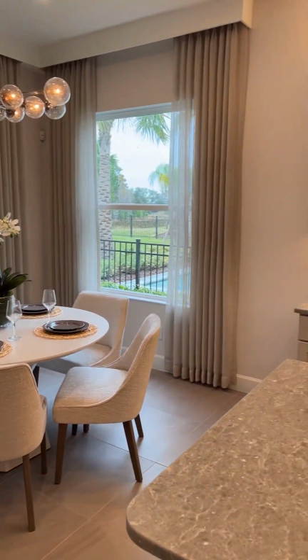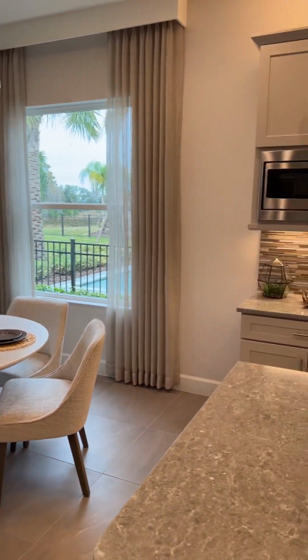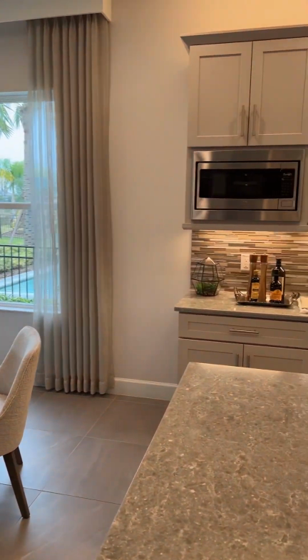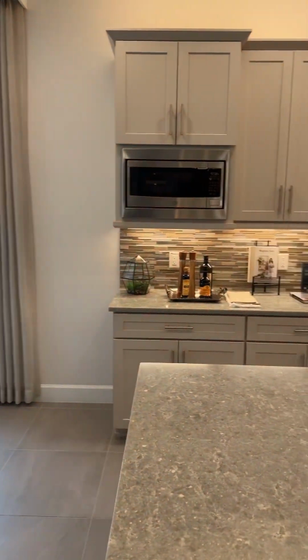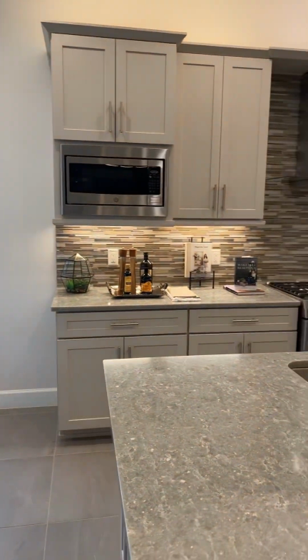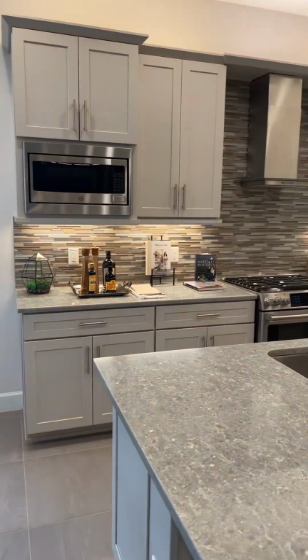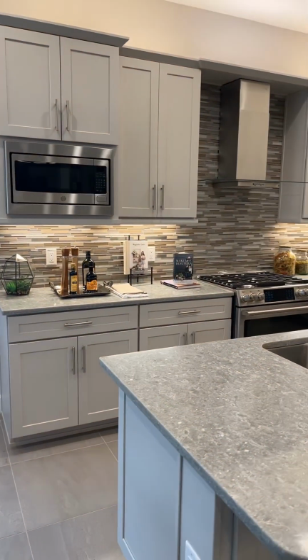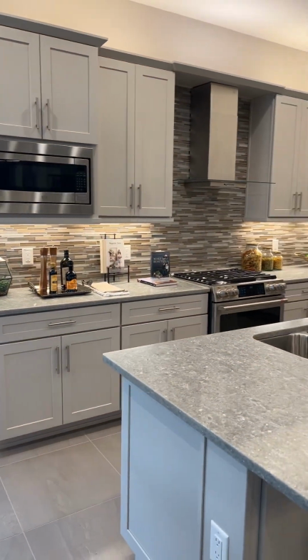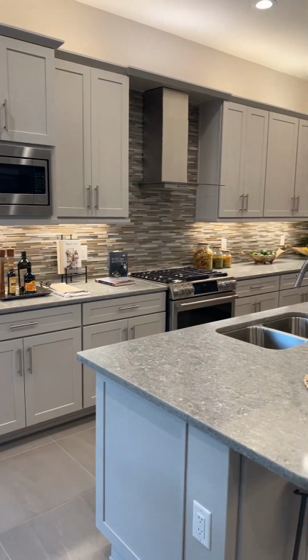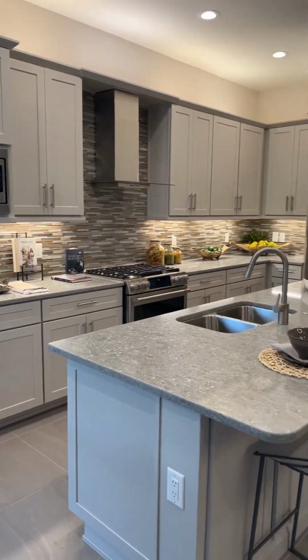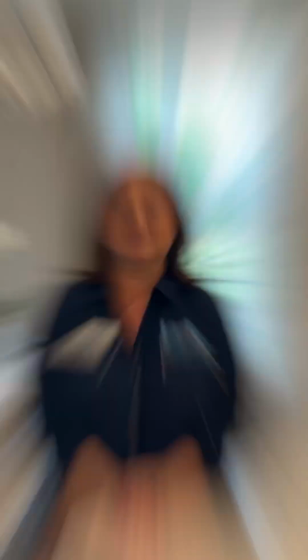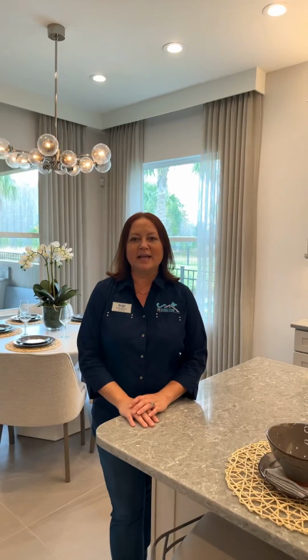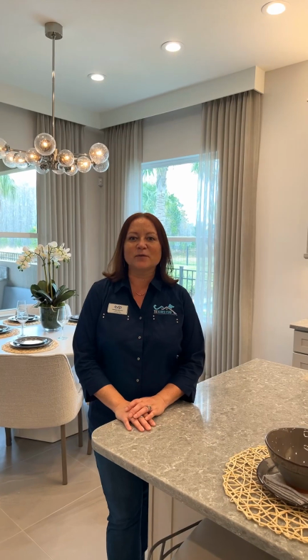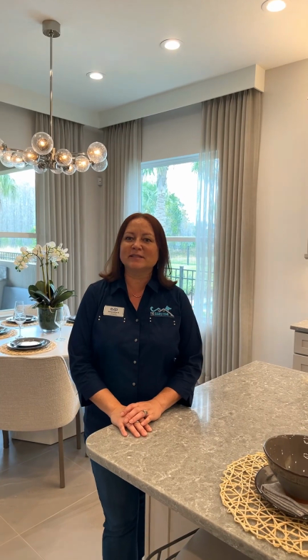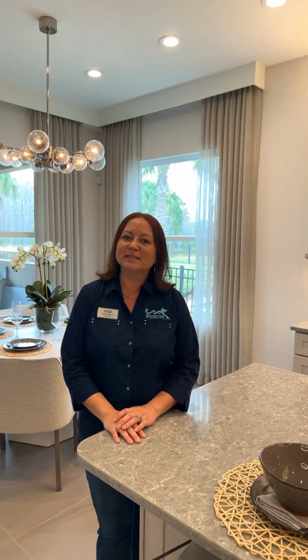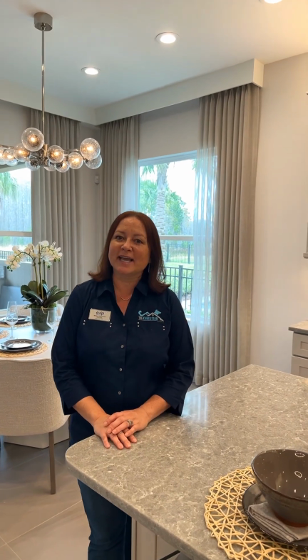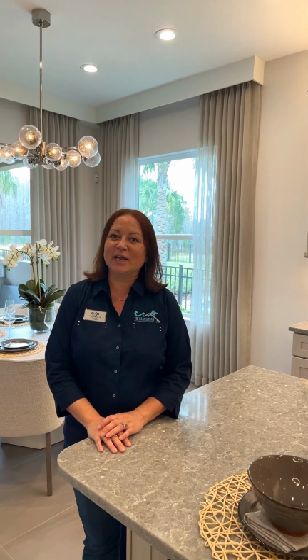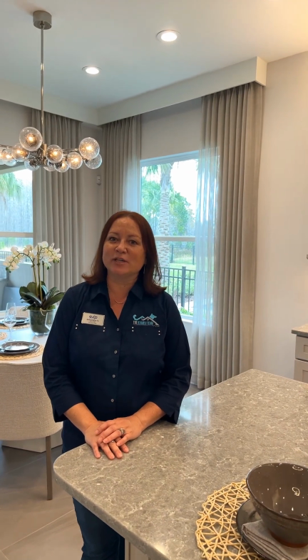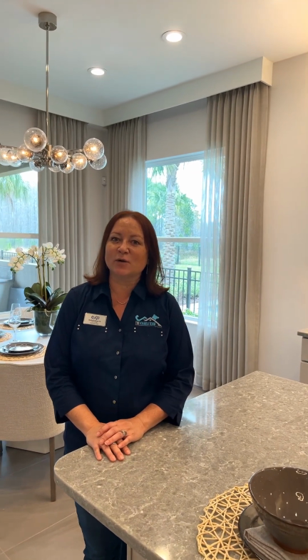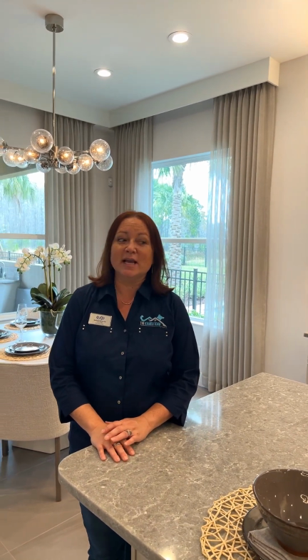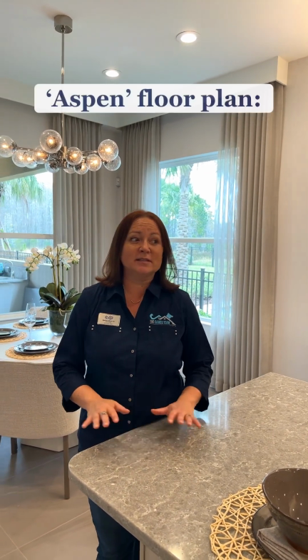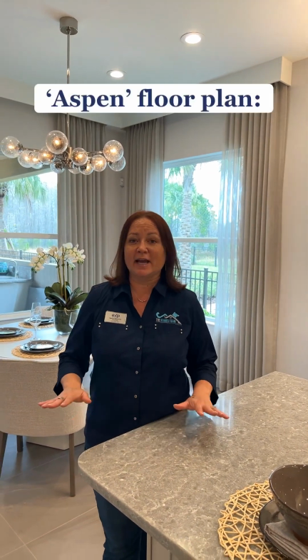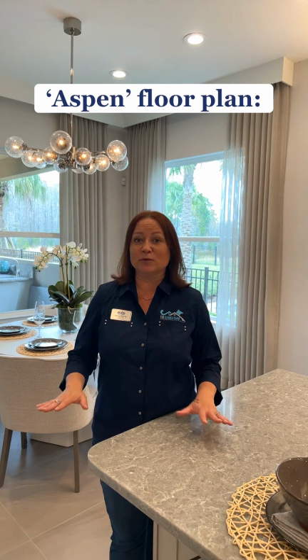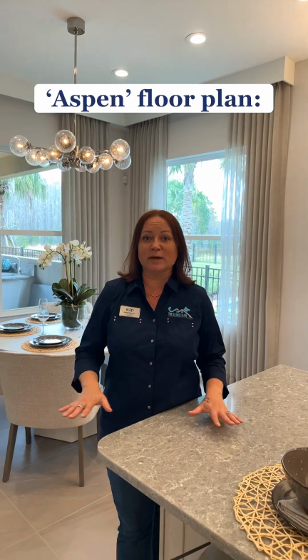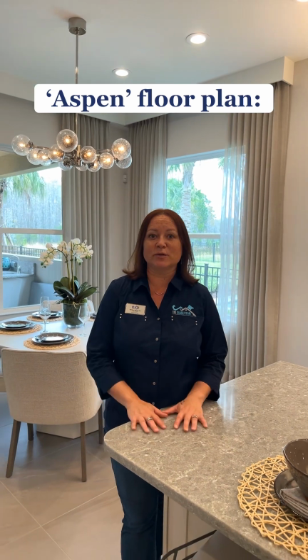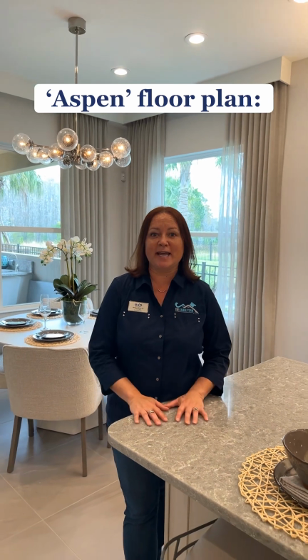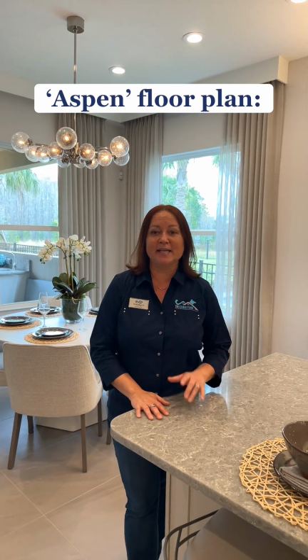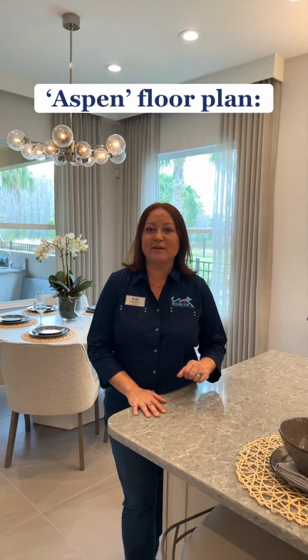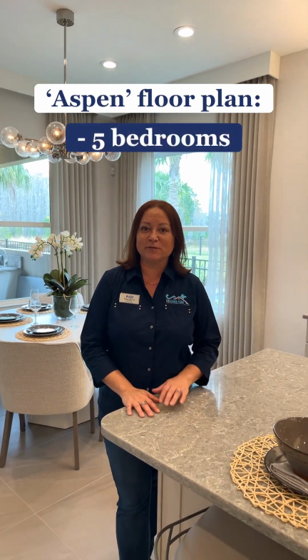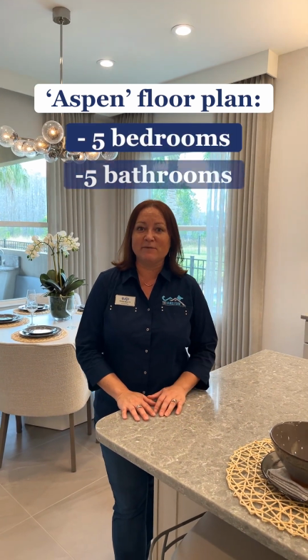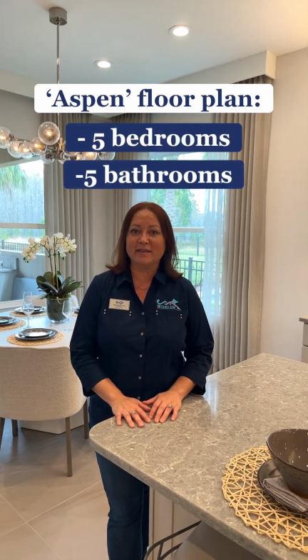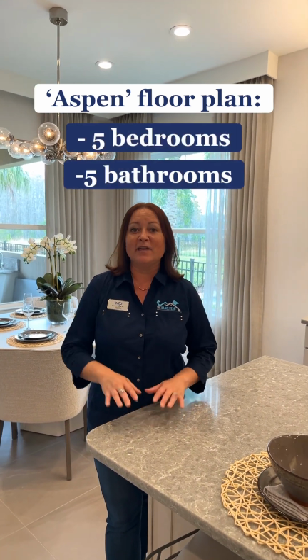And my personal favorite part — the kitchen. Here's Melissa to tell you more. Hey everyone, this is Melissa with GL Homes. This is the Aspen floor plan we're touring today — it's a five bedroom, five bath.